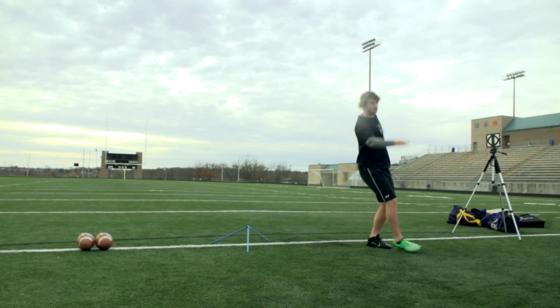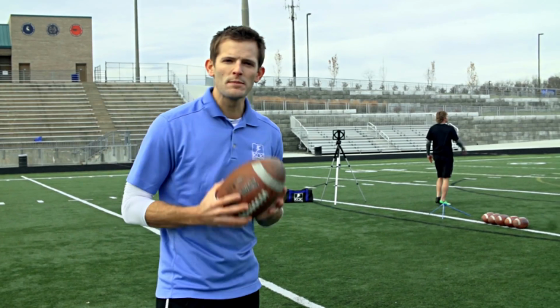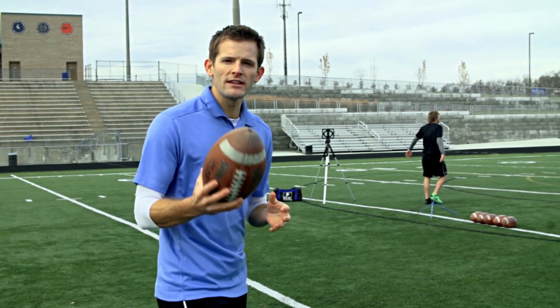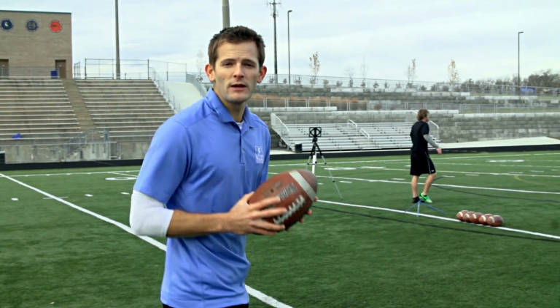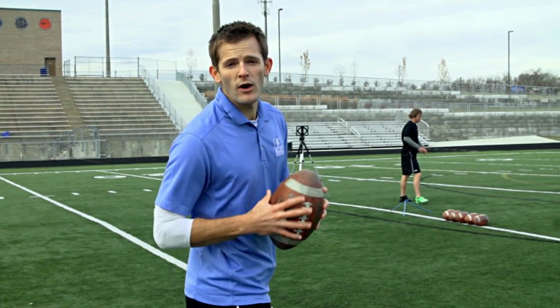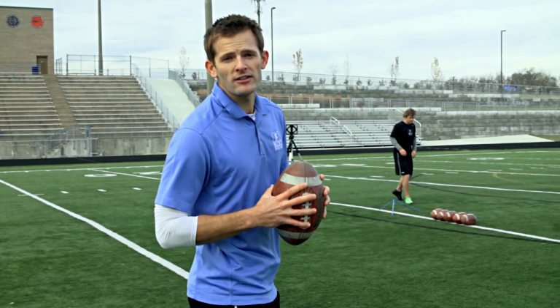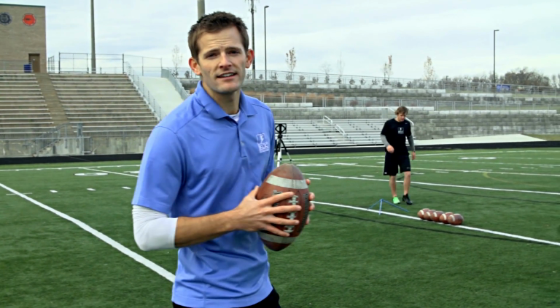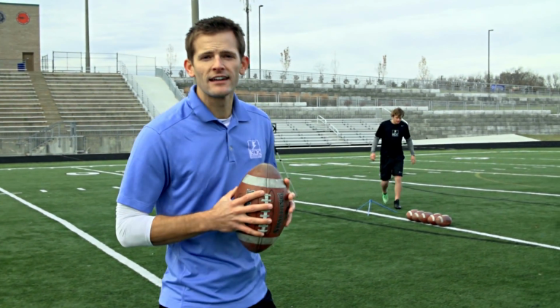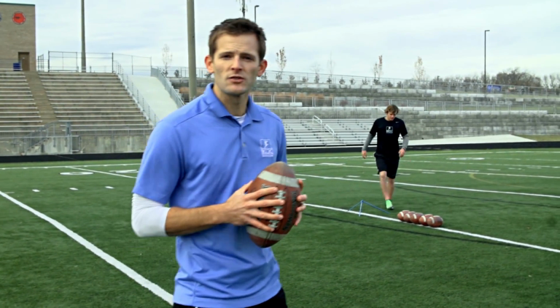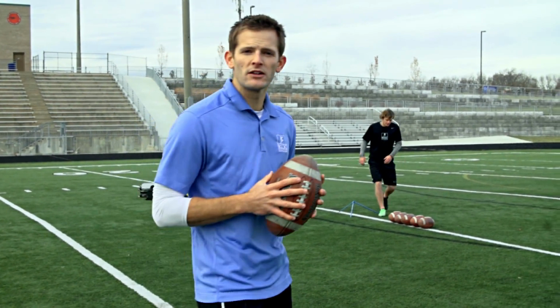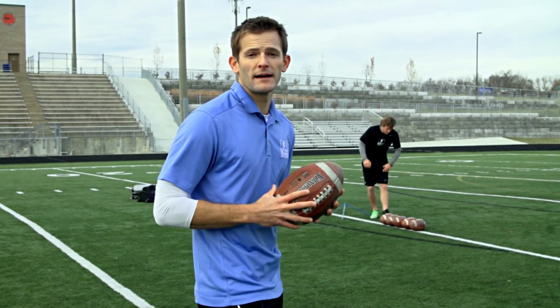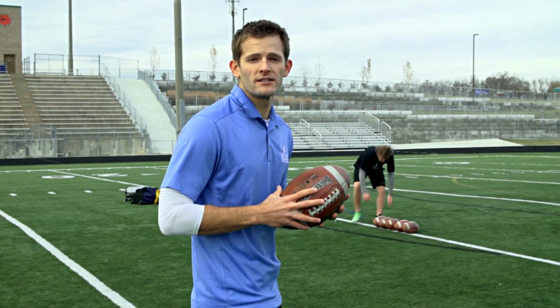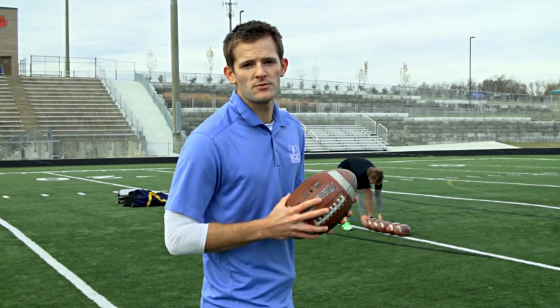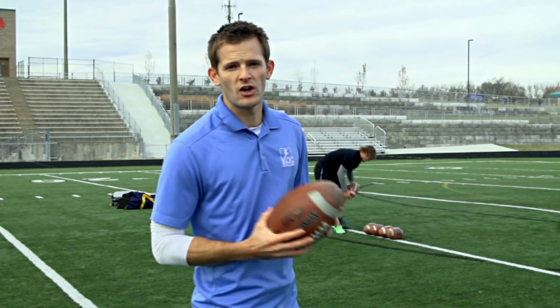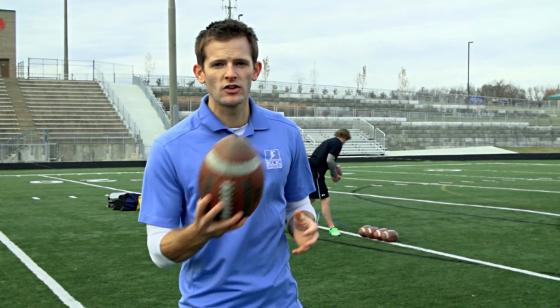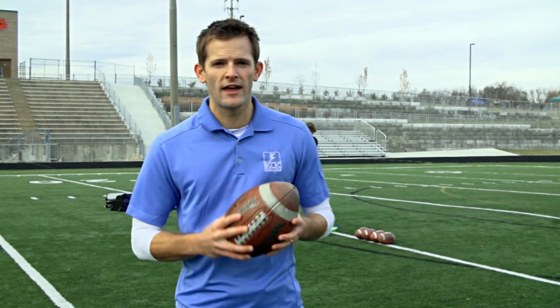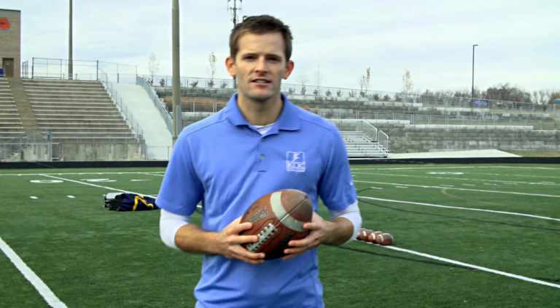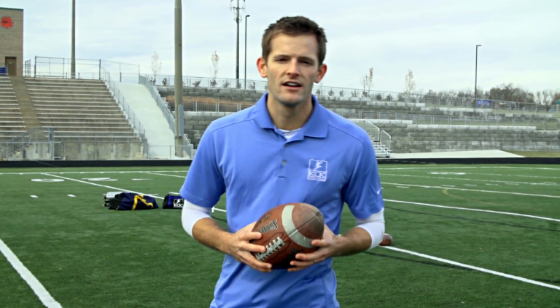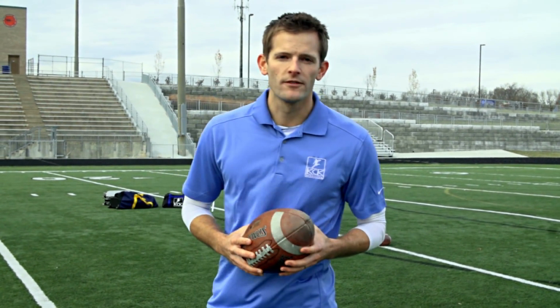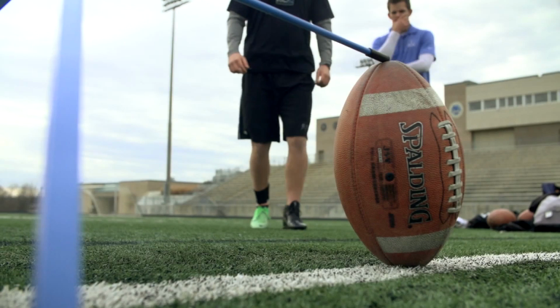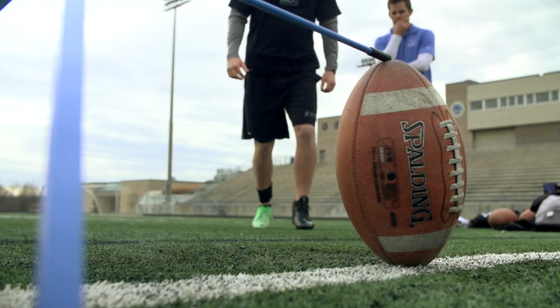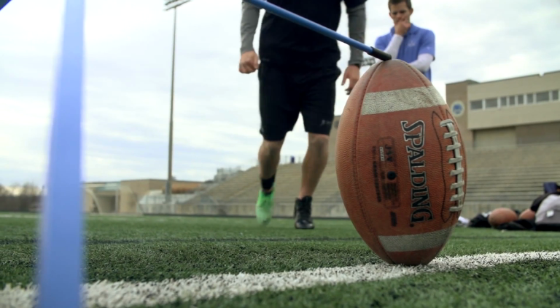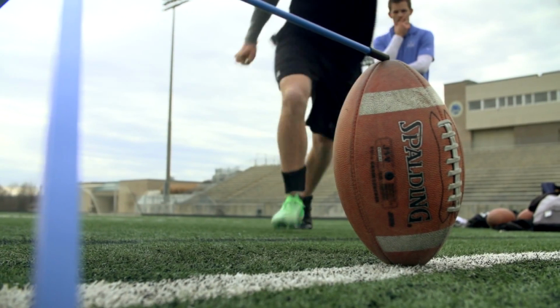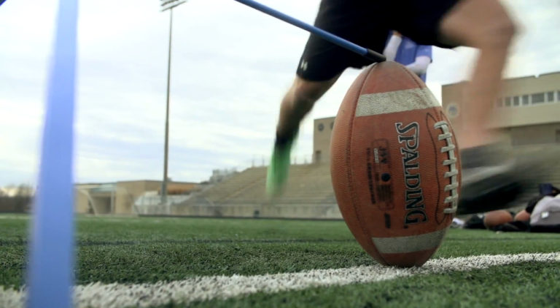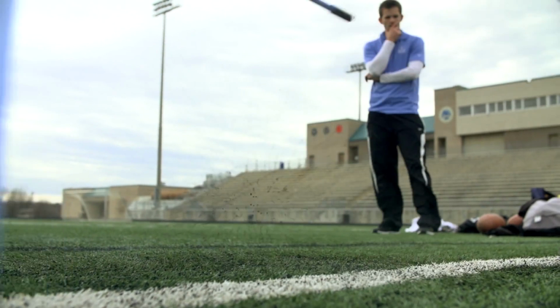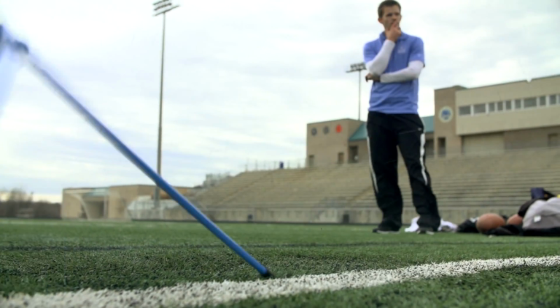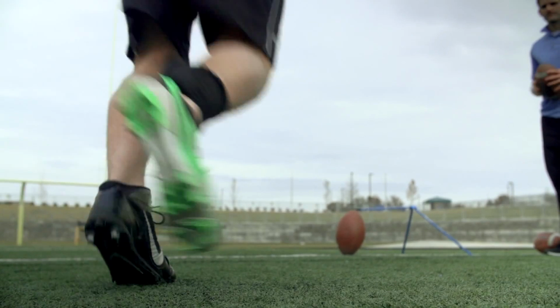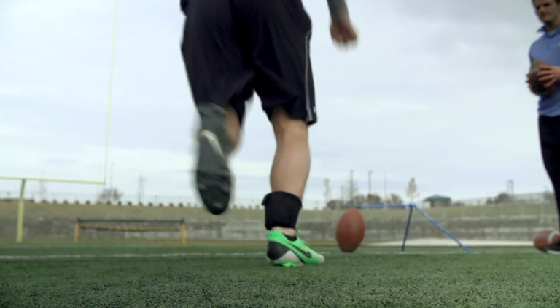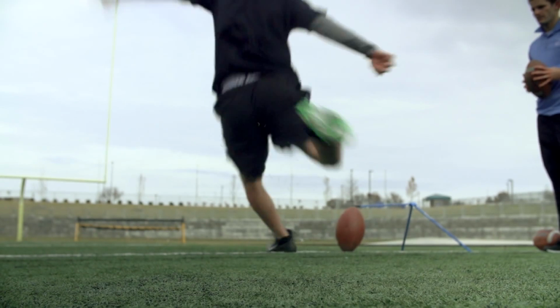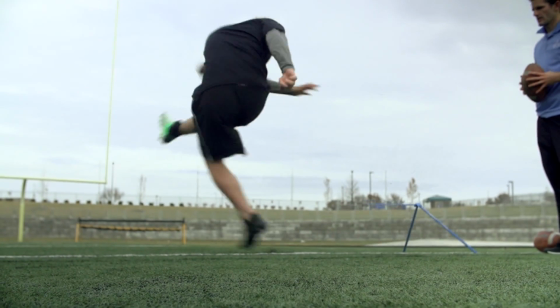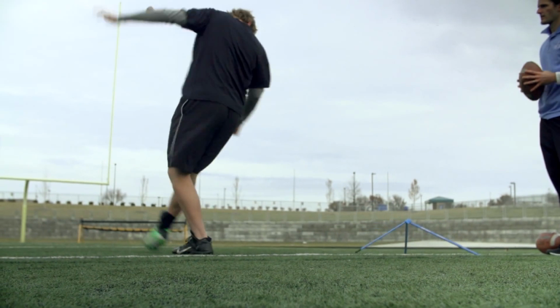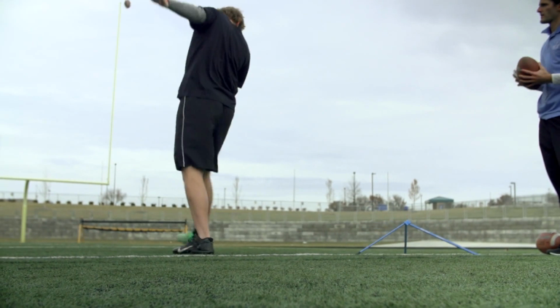We believe we can more accurately assess the kicker's ability by collecting measurables on two things: the force produced during the kick, as well as the repeatability of that kick.